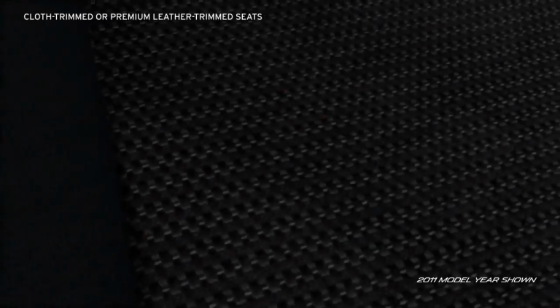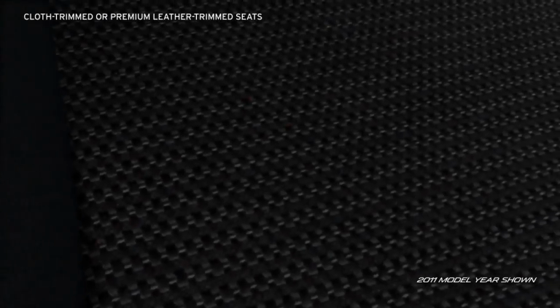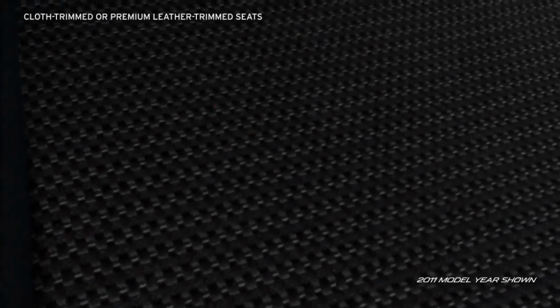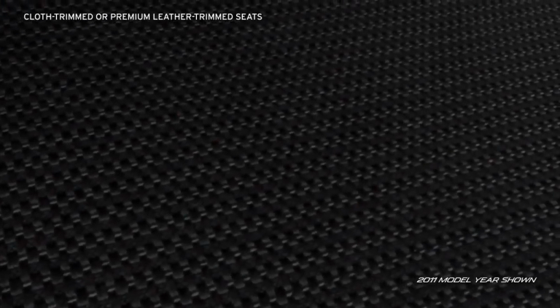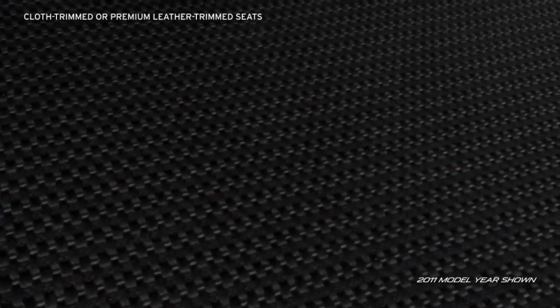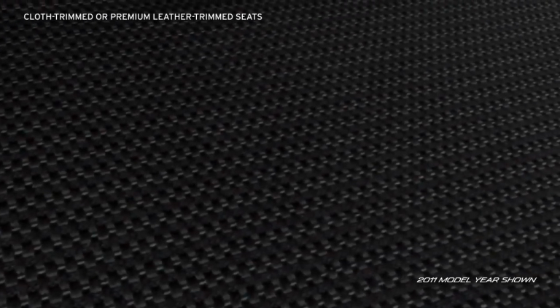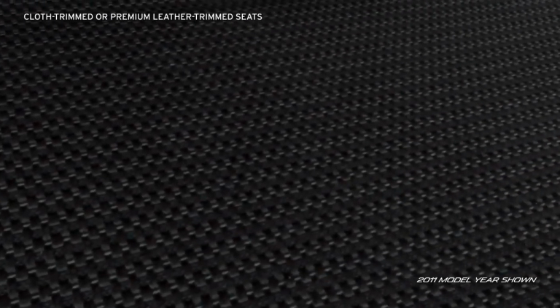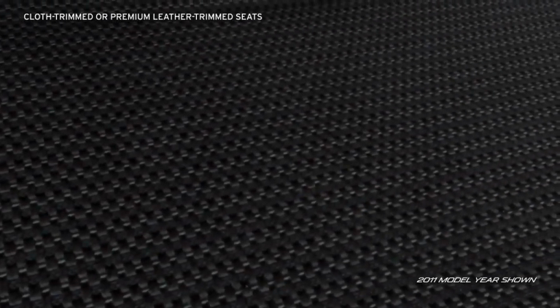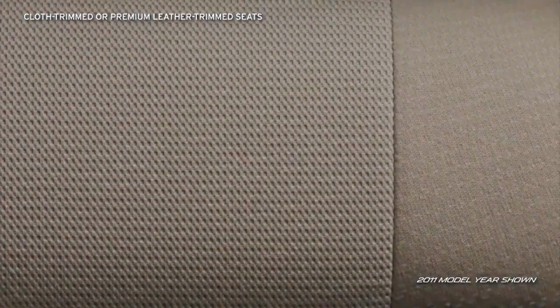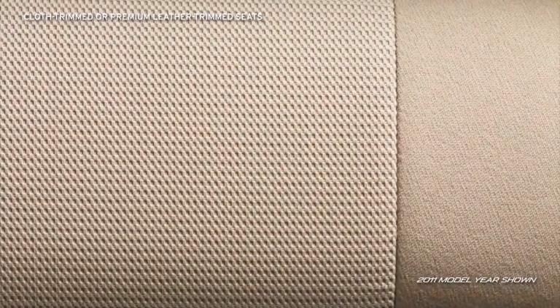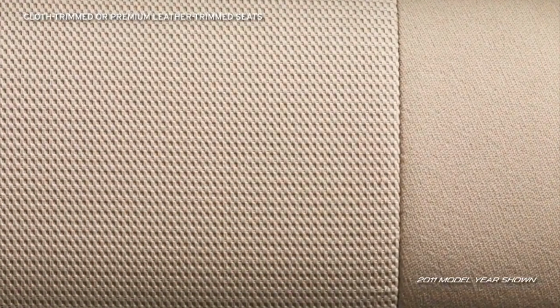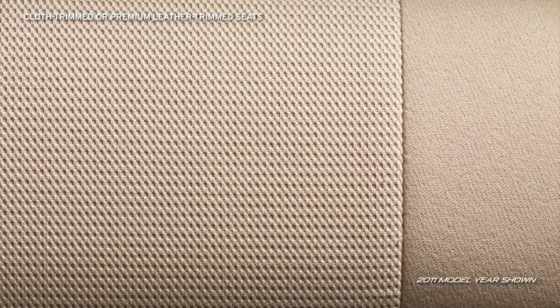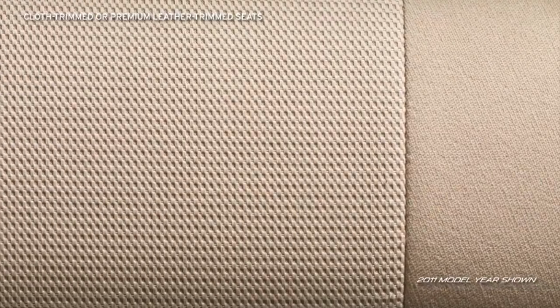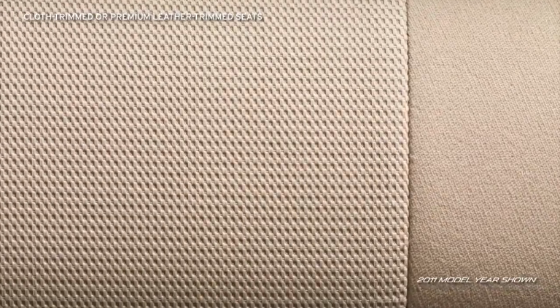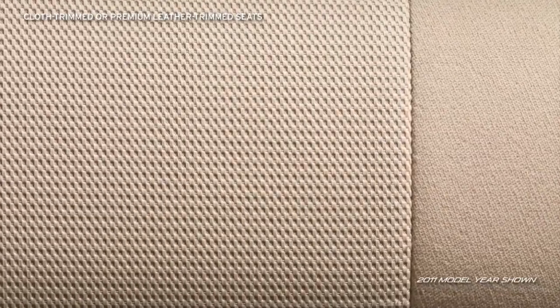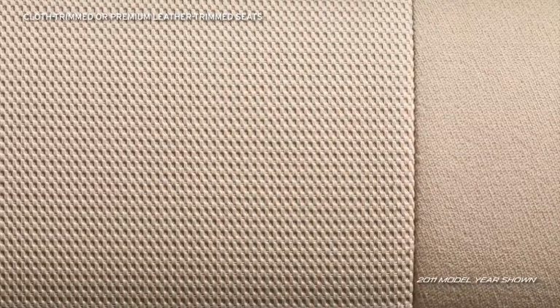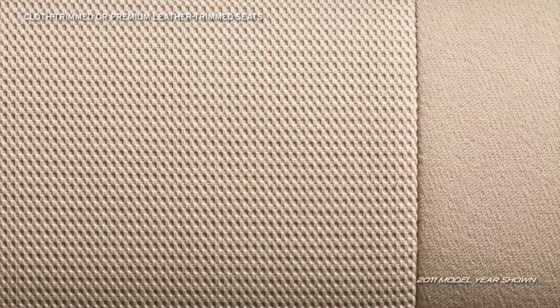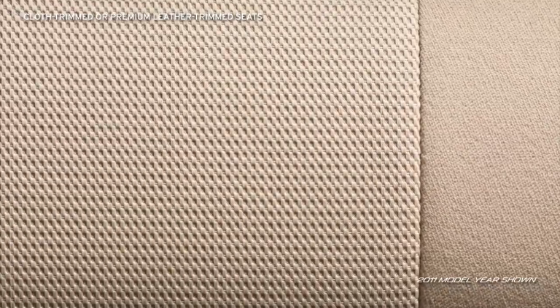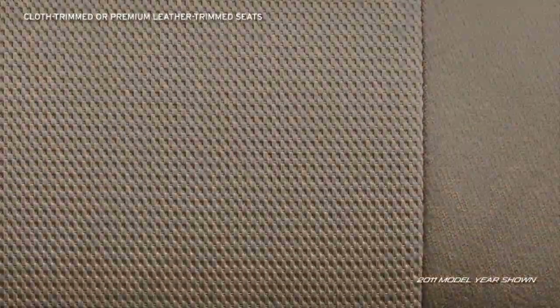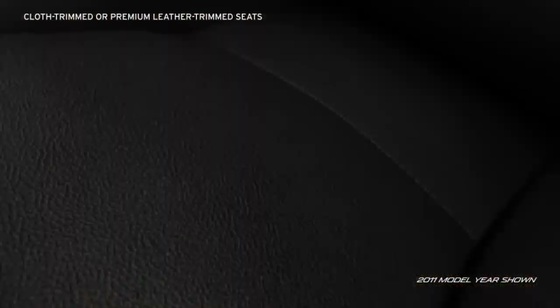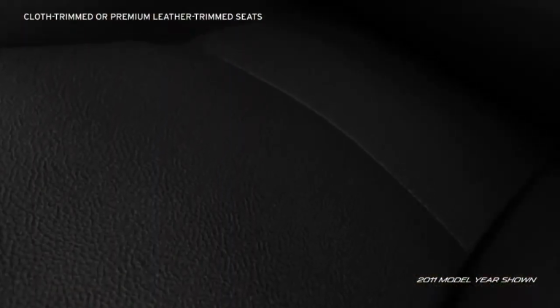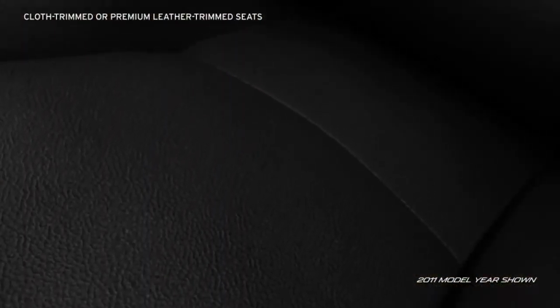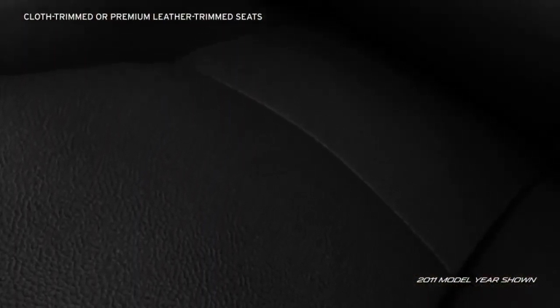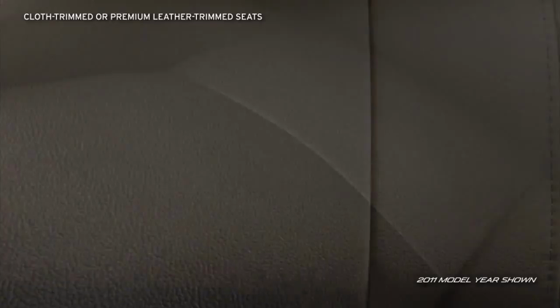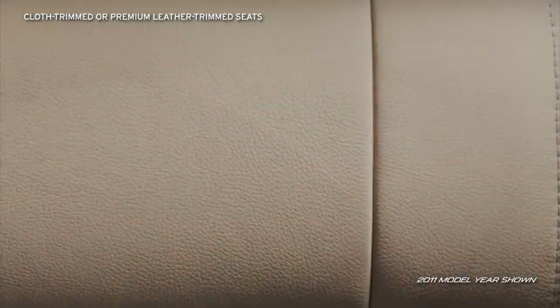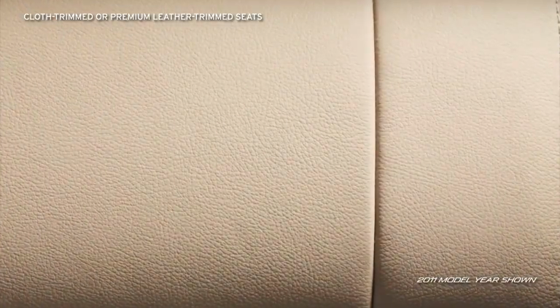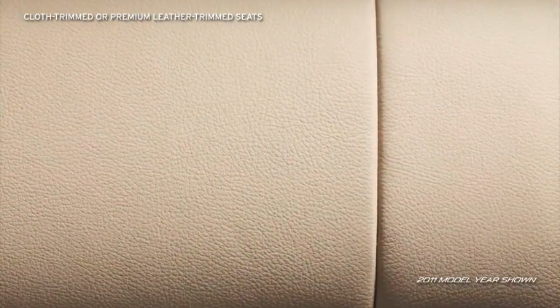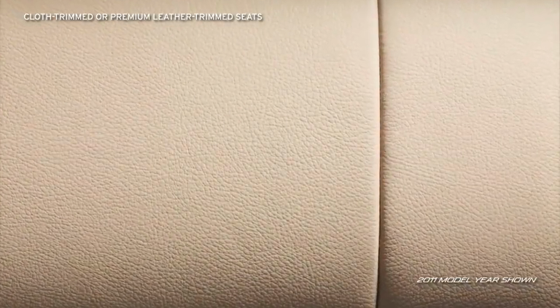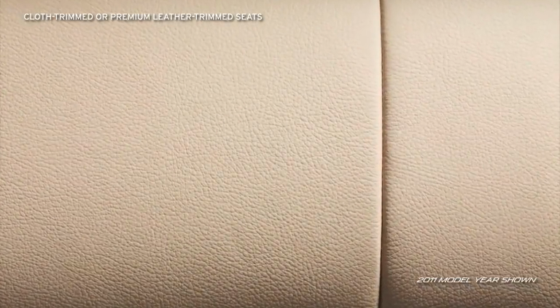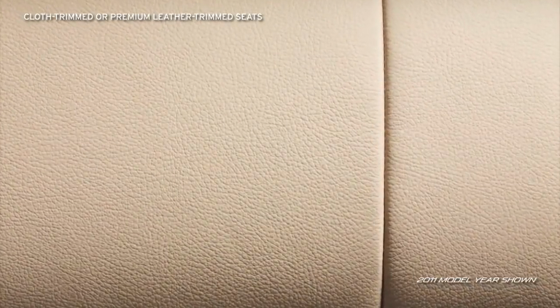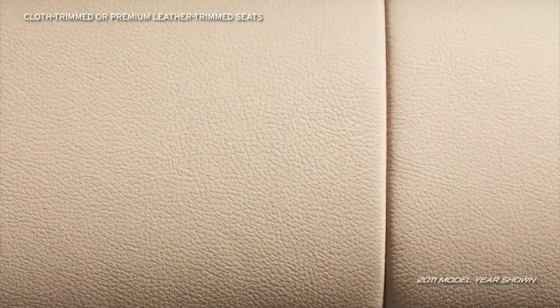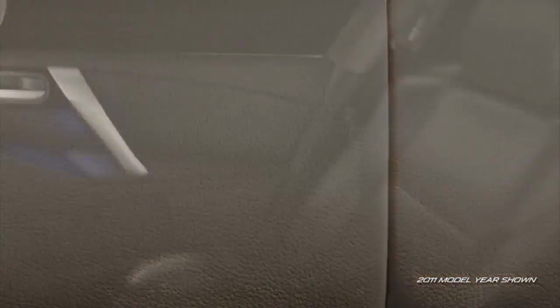The Sport Trim offers either black or two-tone black-and-dune high-quality cloth trim seats with front sport bucket seats, while the Grand Touring Trim spoils you with black-and-dune leather trim seats with double stitching and front sport bucket seats.